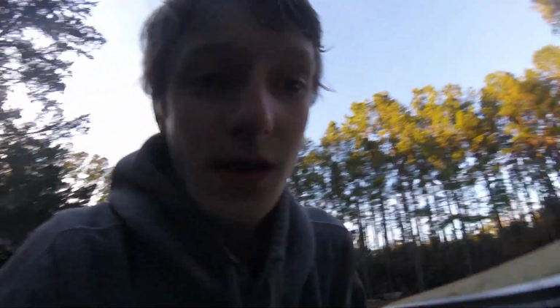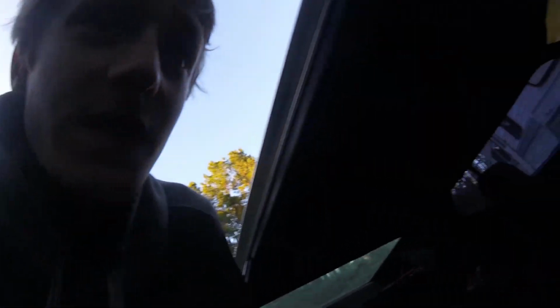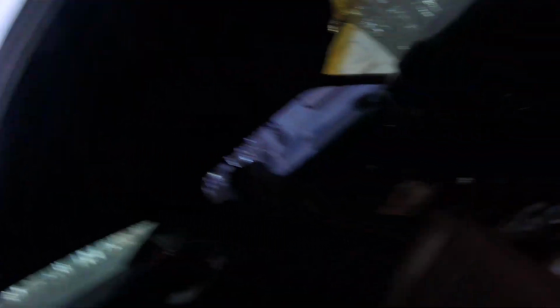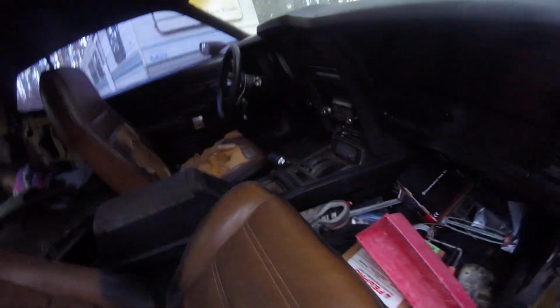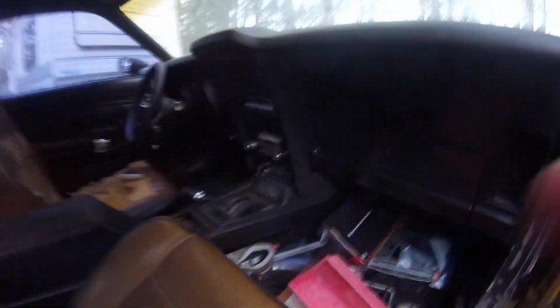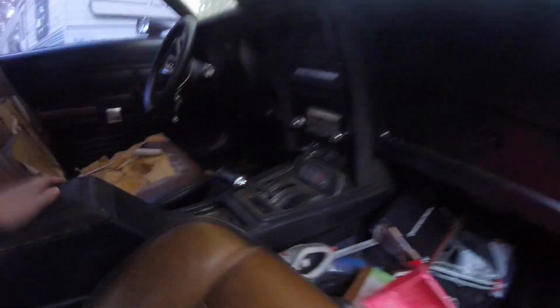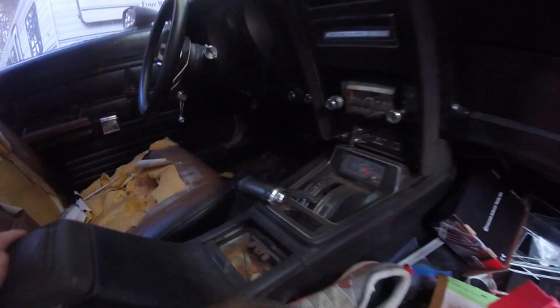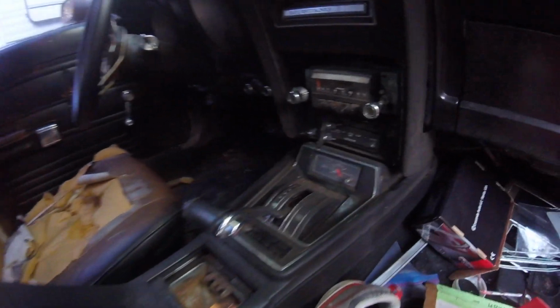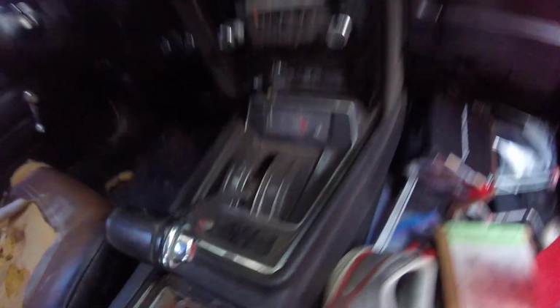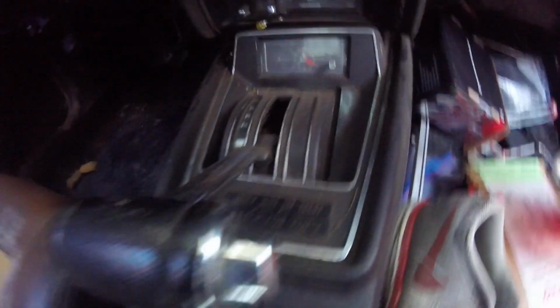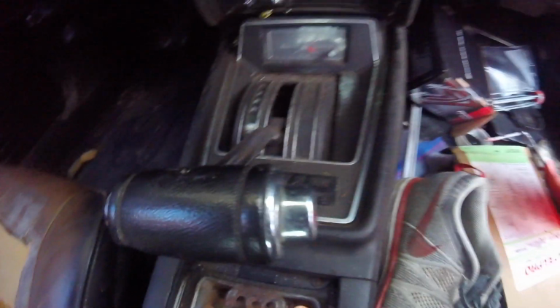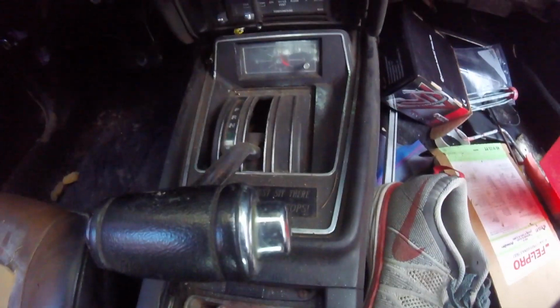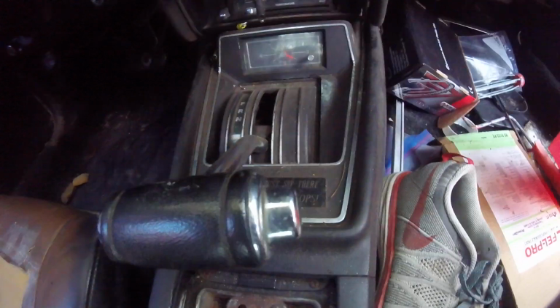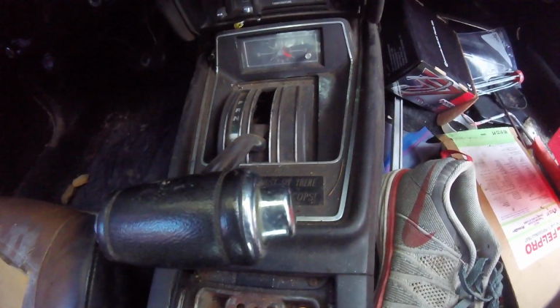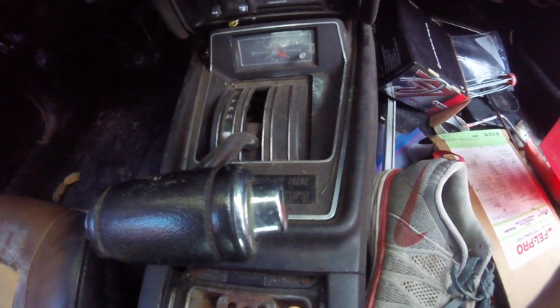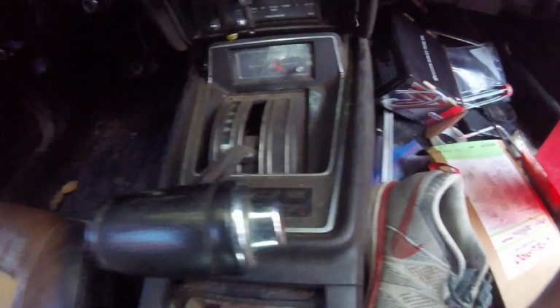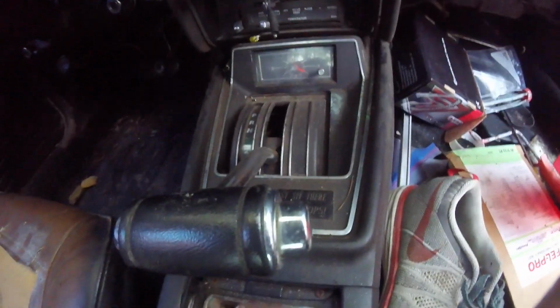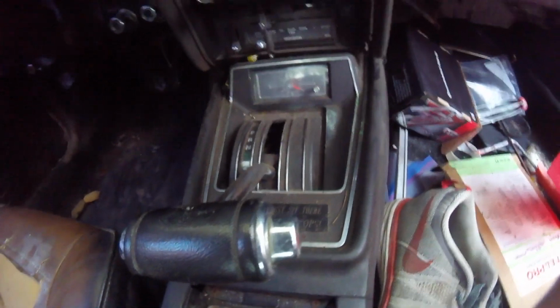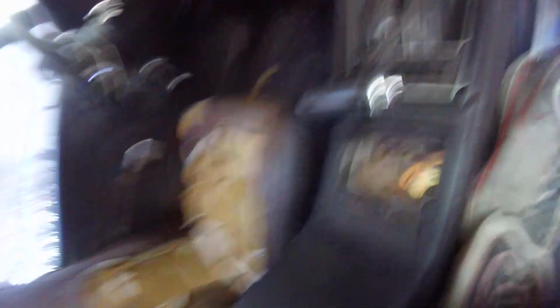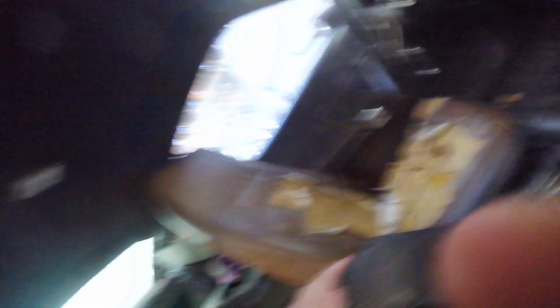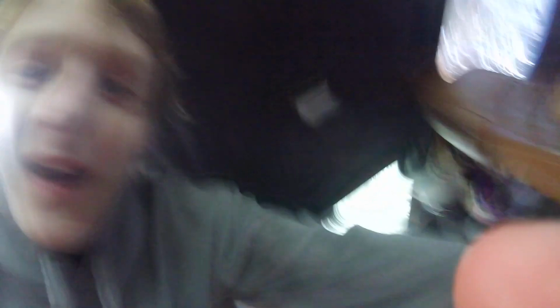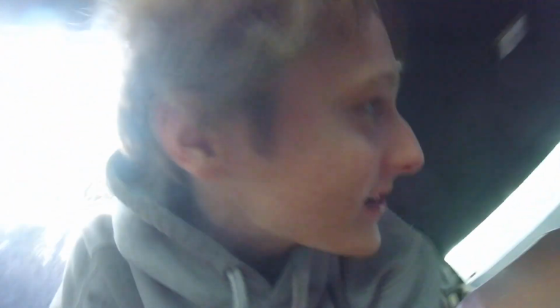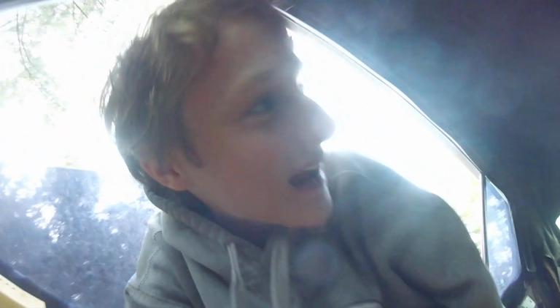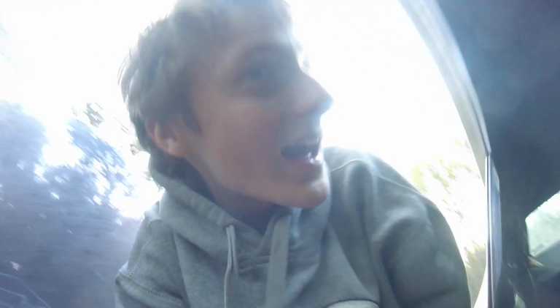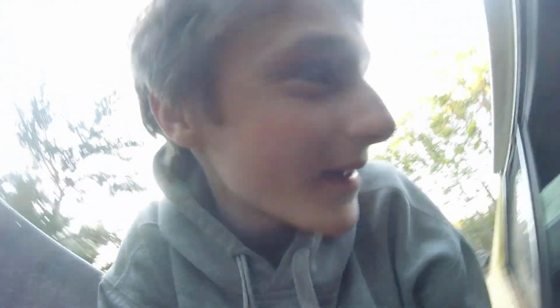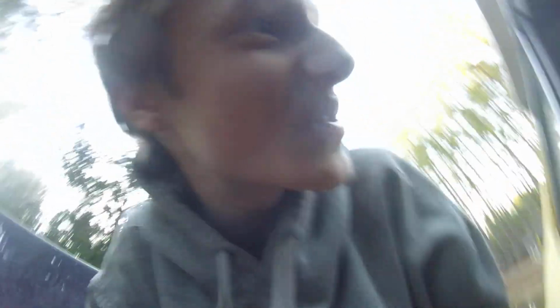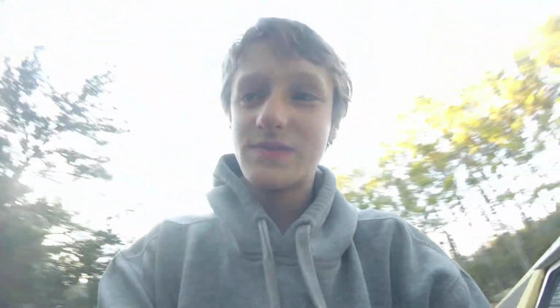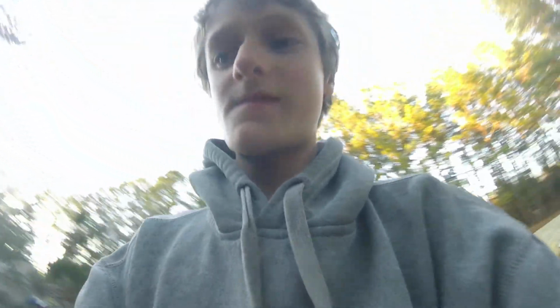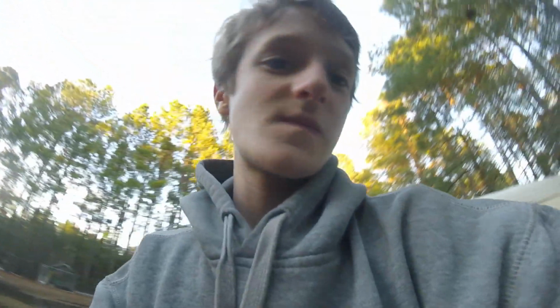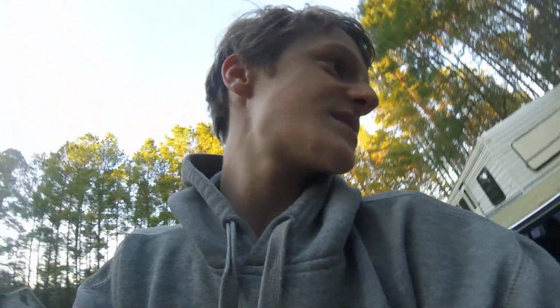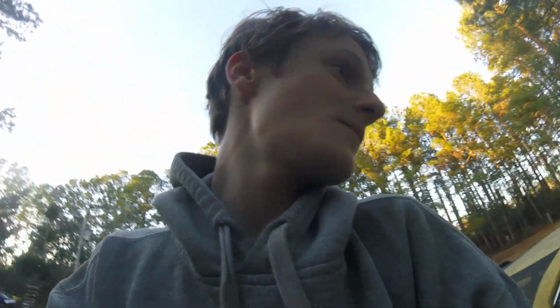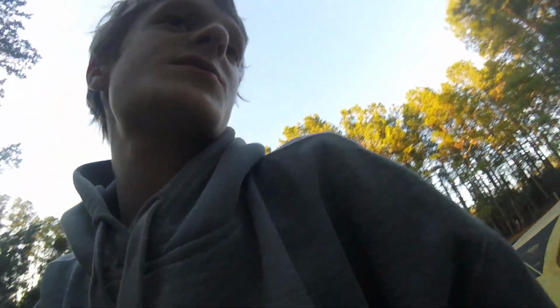There's the interior. It has this really cool thing right here — it says "Don't just sit there, watch for the cops." I really like that a lot. It's pretty cool, if you ask me personally.